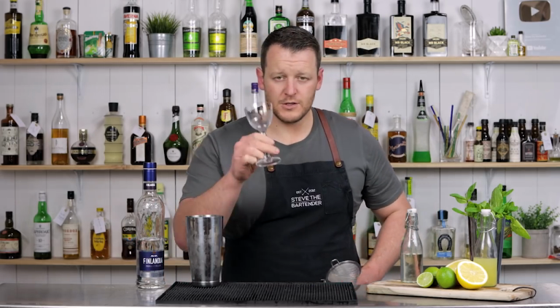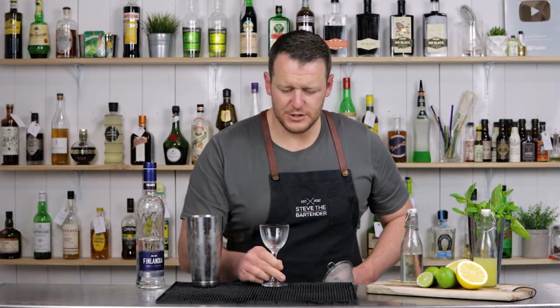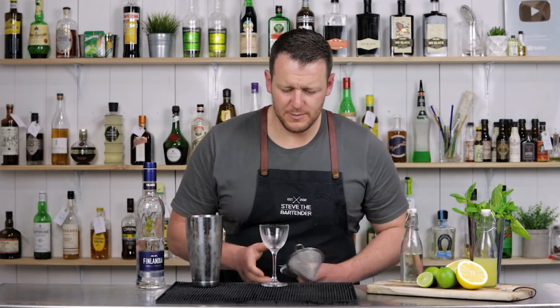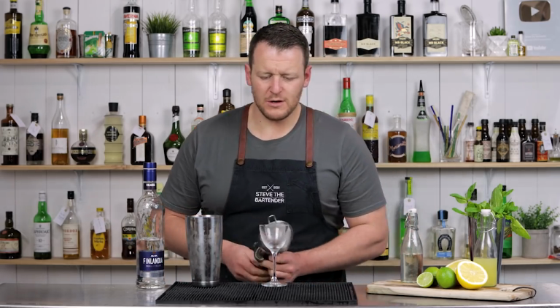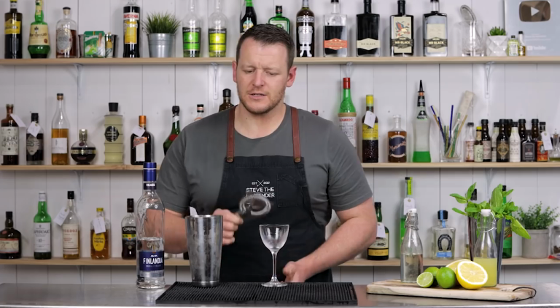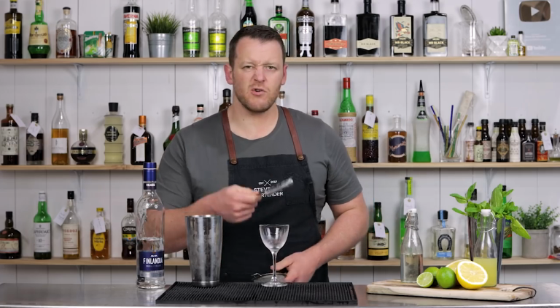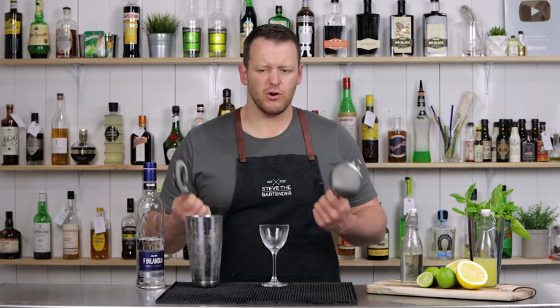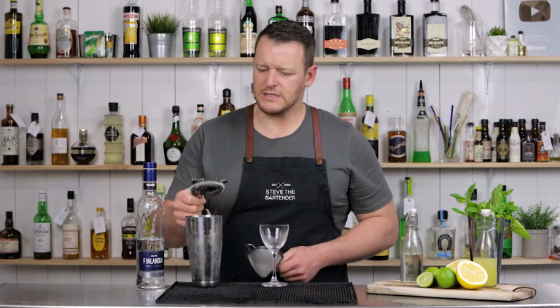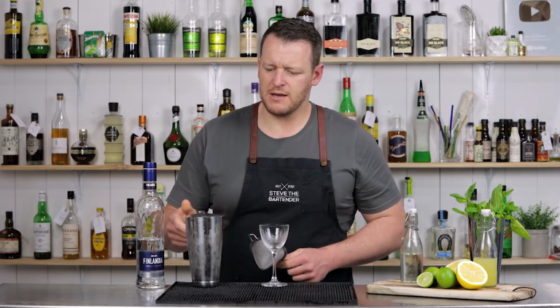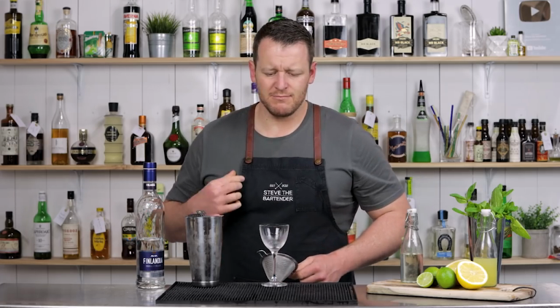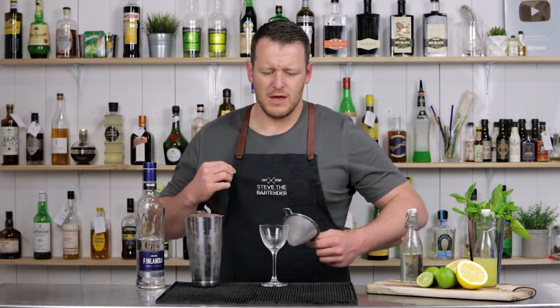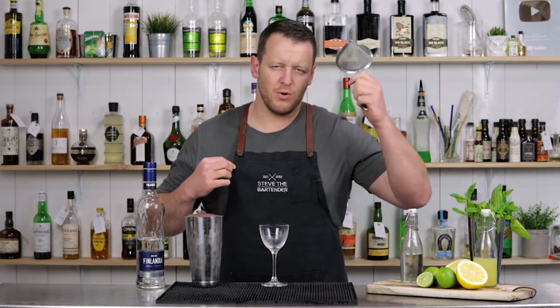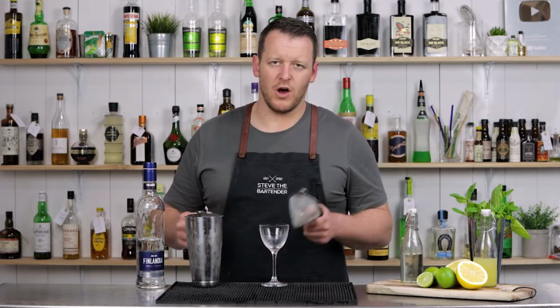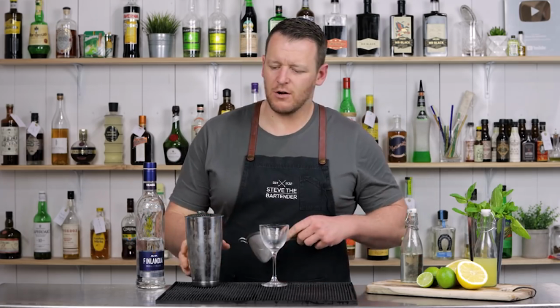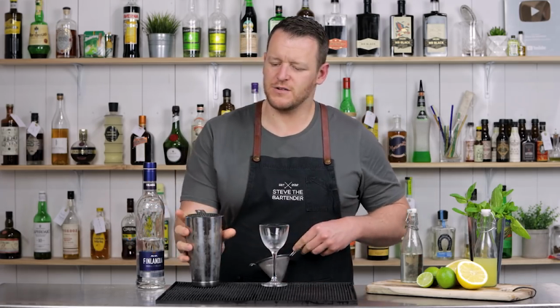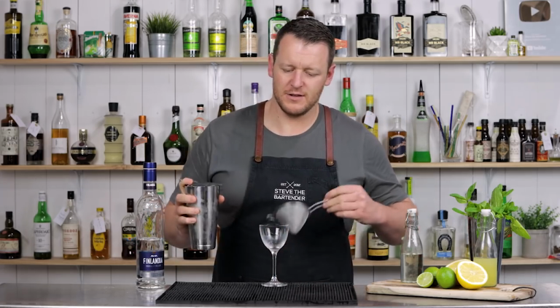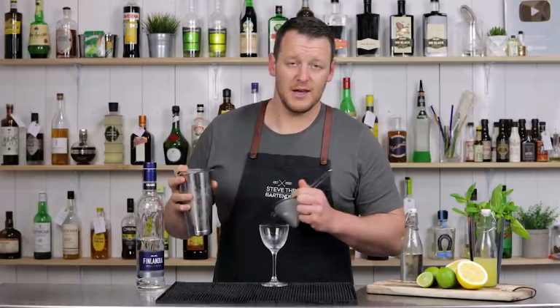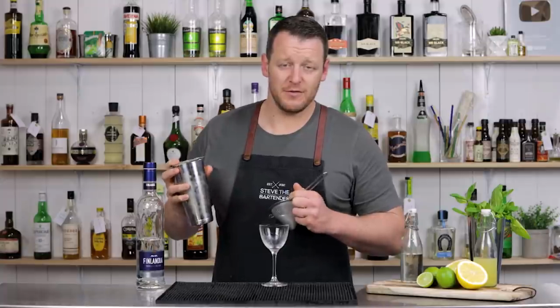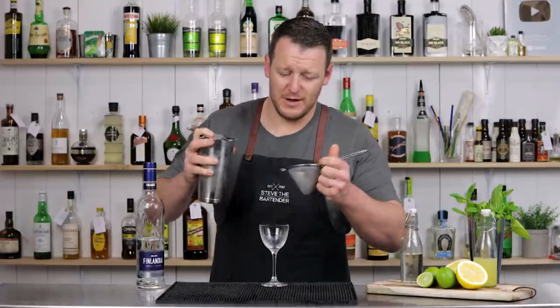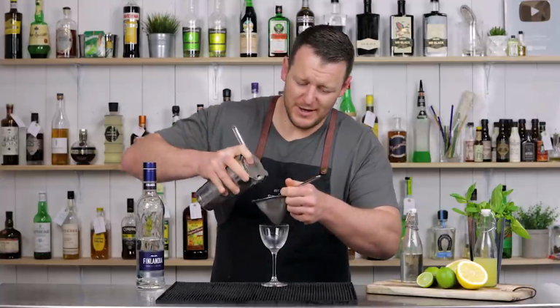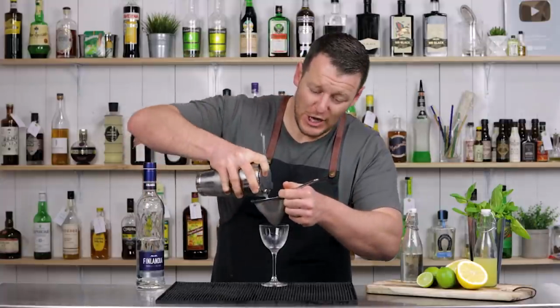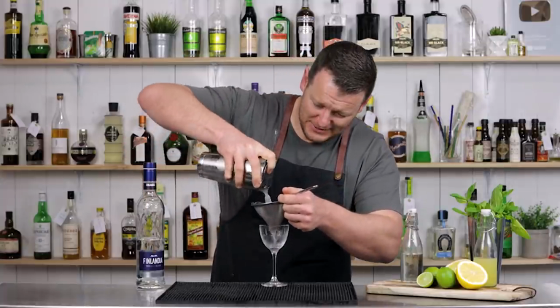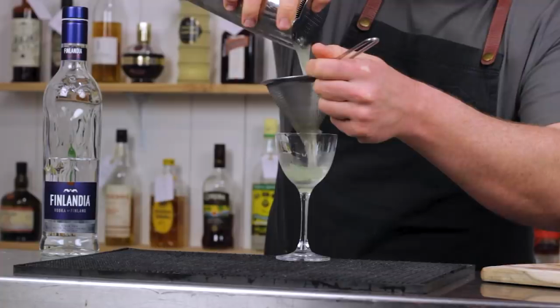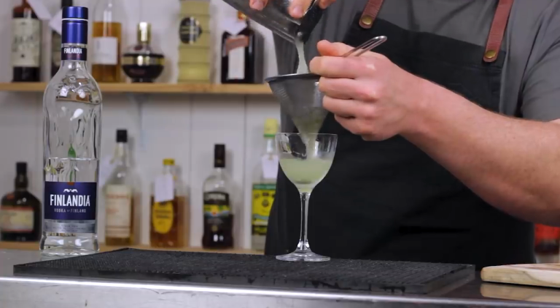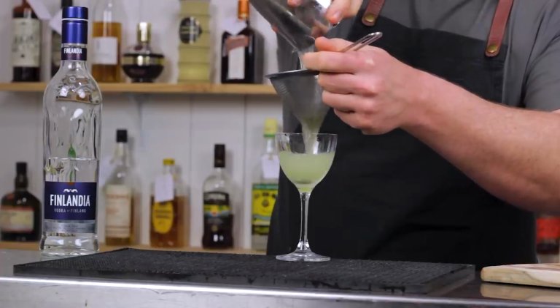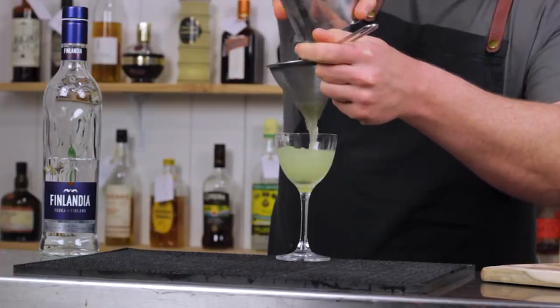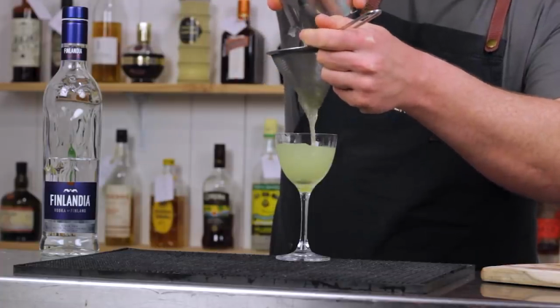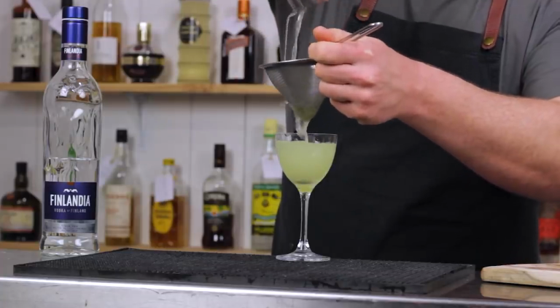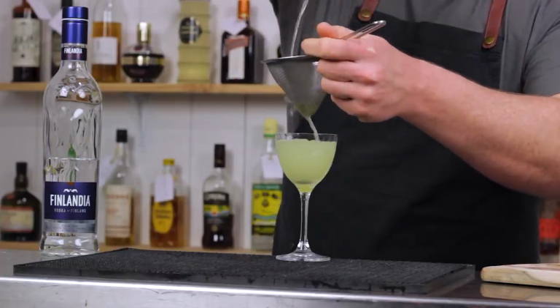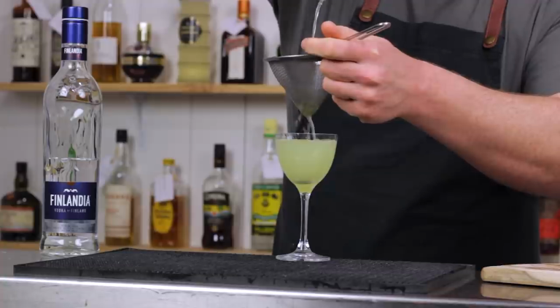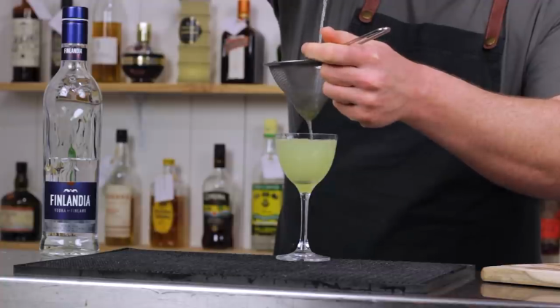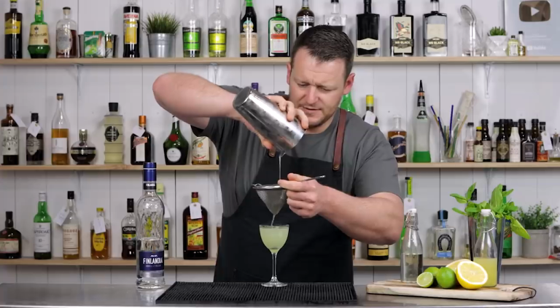Pour into a chilled stemmed cocktail glass — a coupe or martini glass. Or pour it over ice in an old-fashioned if you feel that way inclined. Double-strain to get rid of the excess mint leaves.